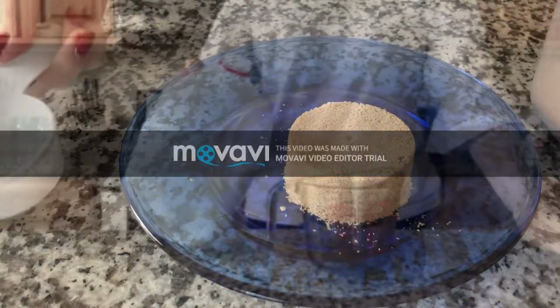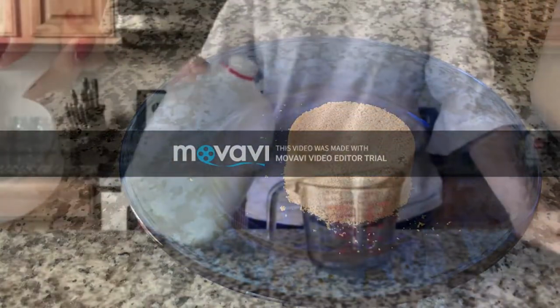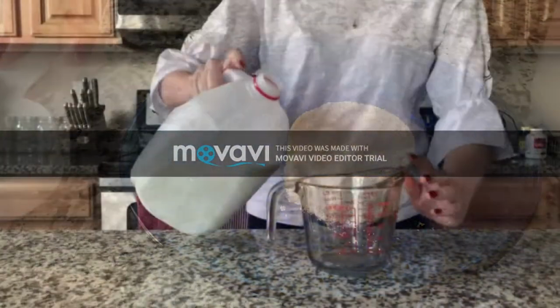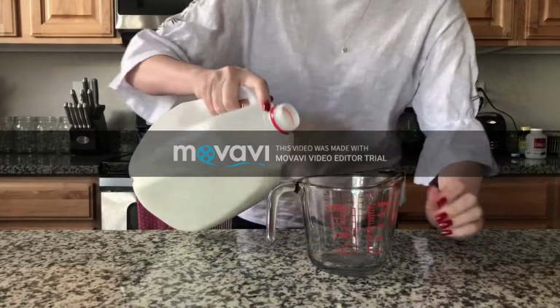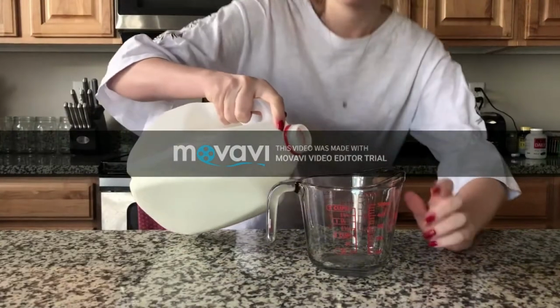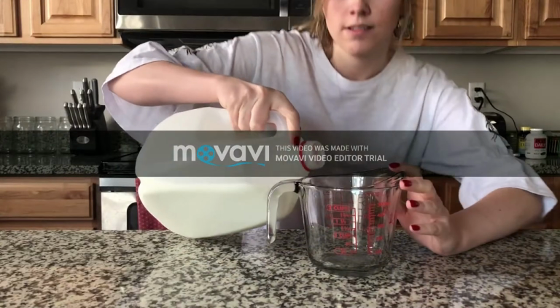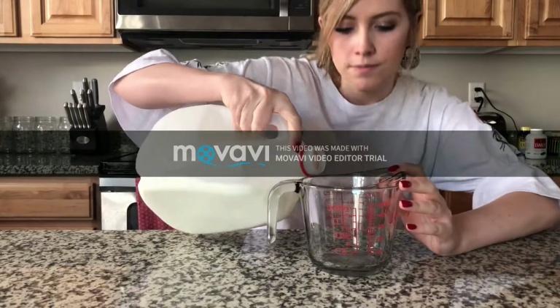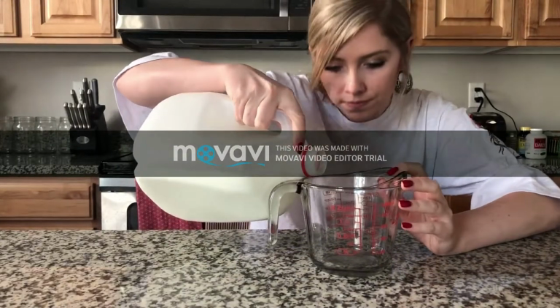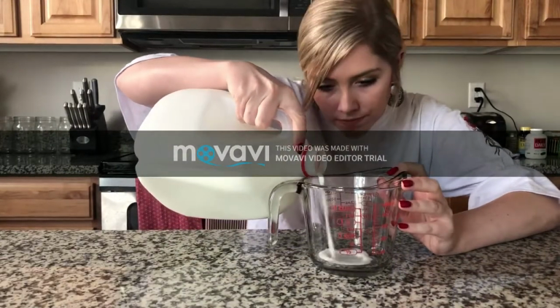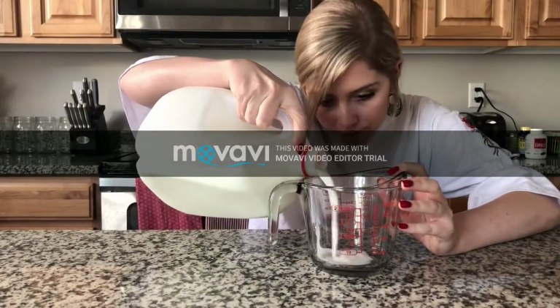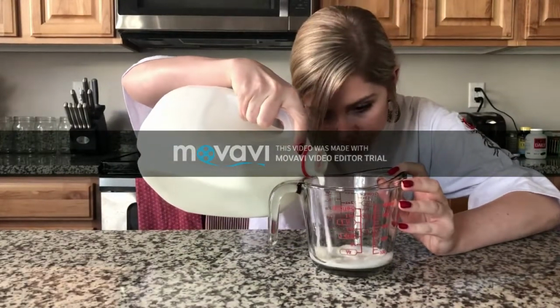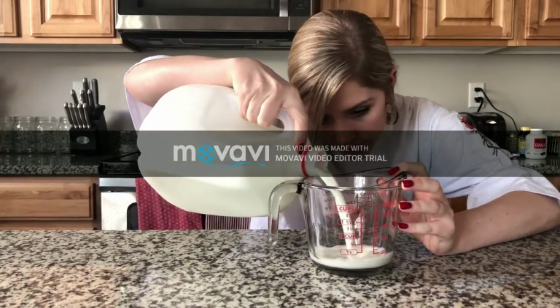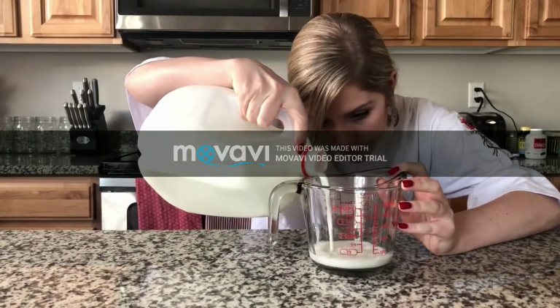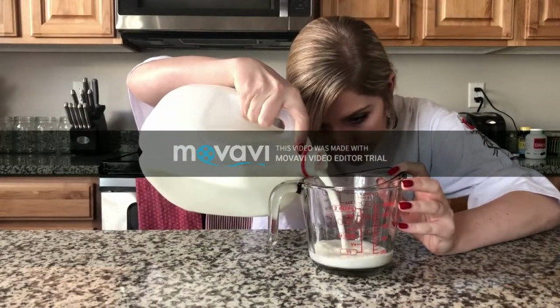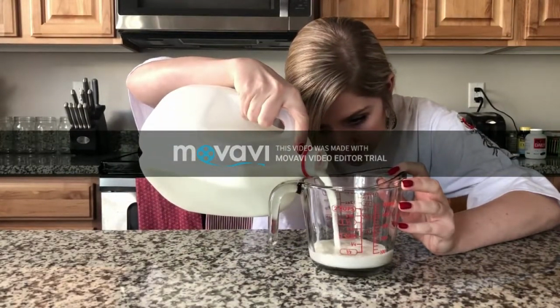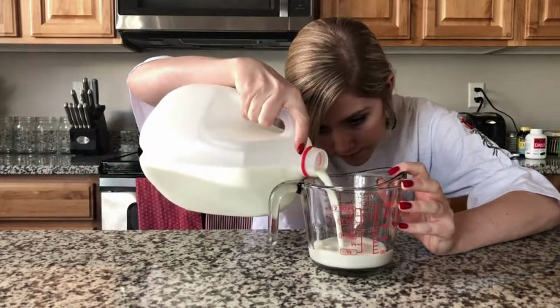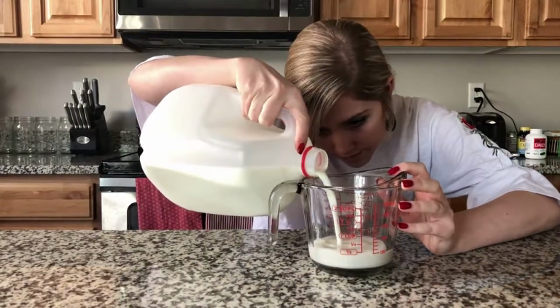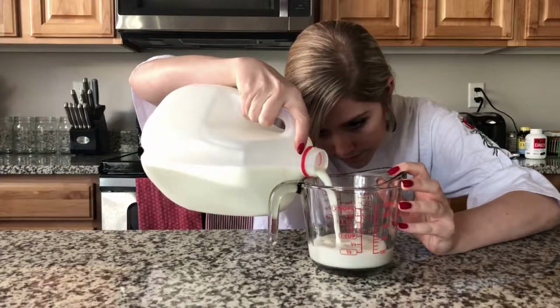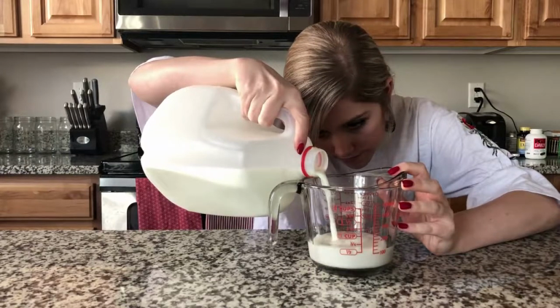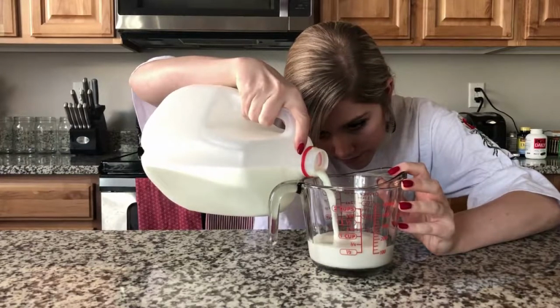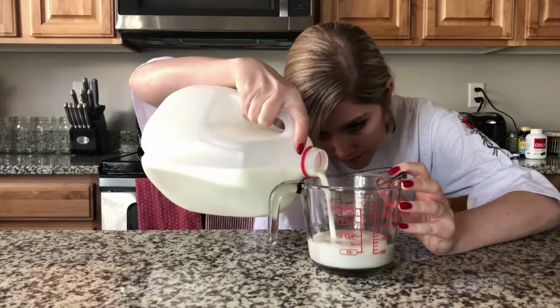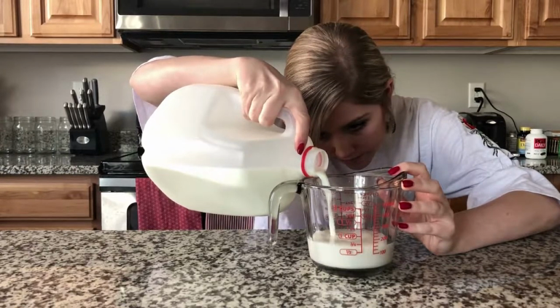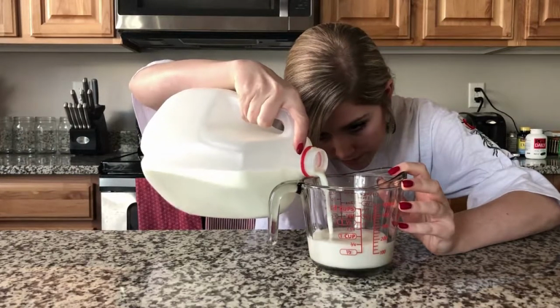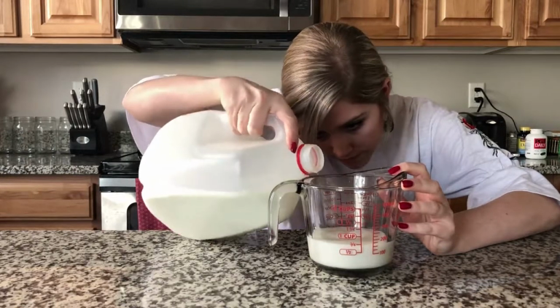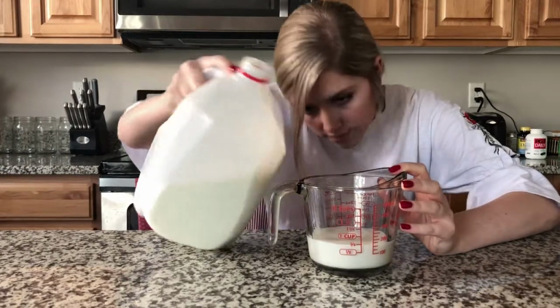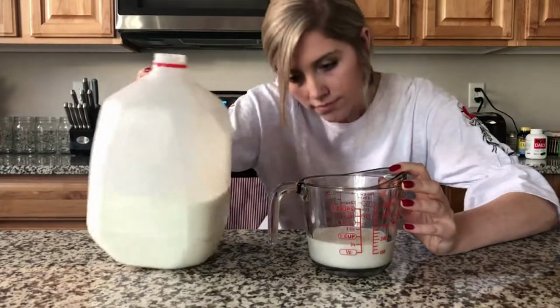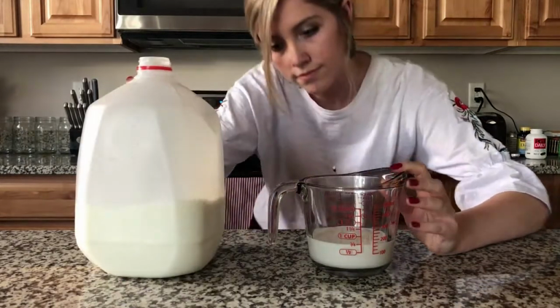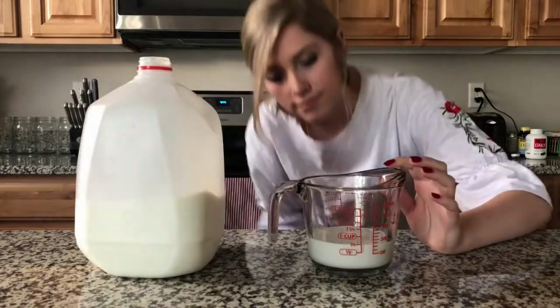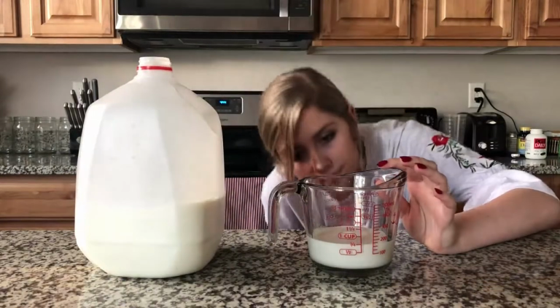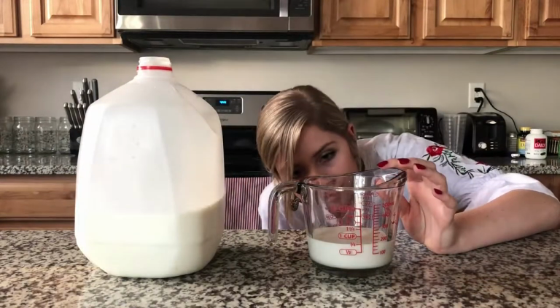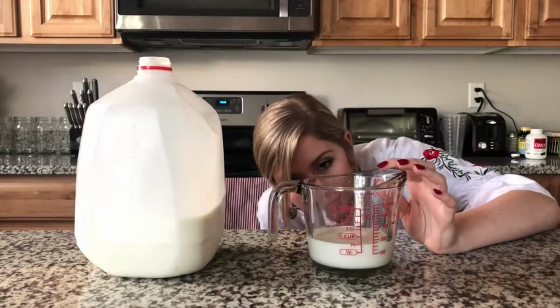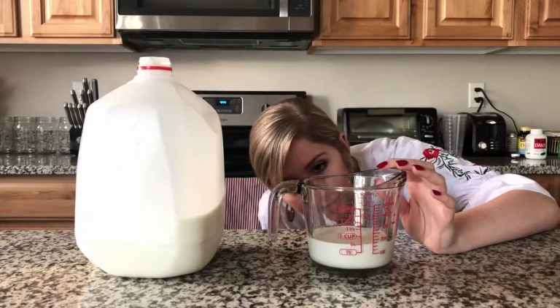When measuring using a liquid measuring cup, you want to put it on the counter so that it is level and you can make sure you pour the liquid to the correct line. Make sure to get down to eye level to check that the liquid is really at the correct line.